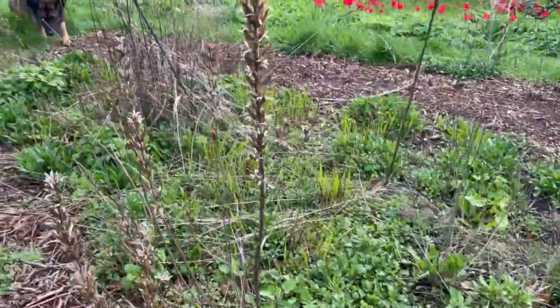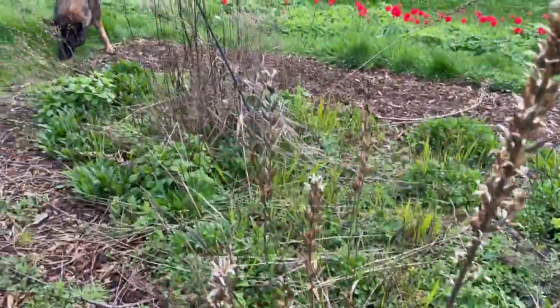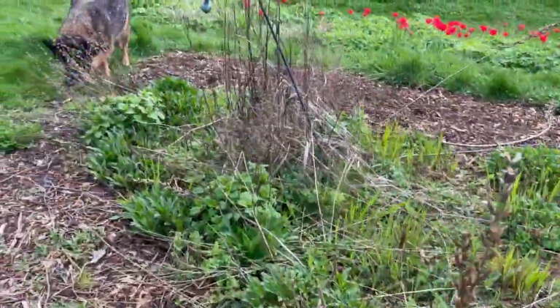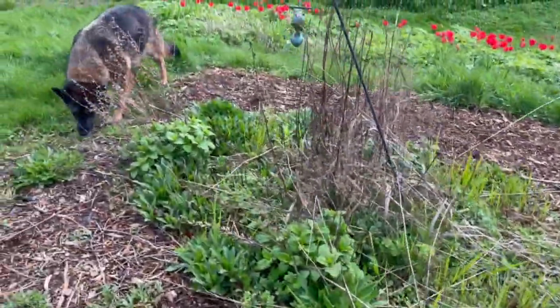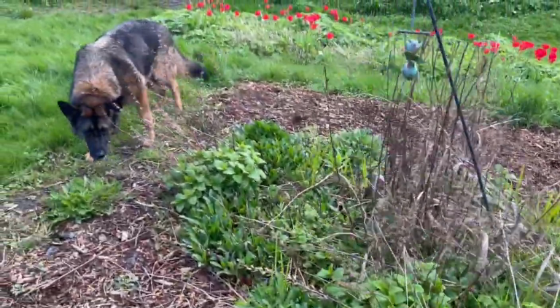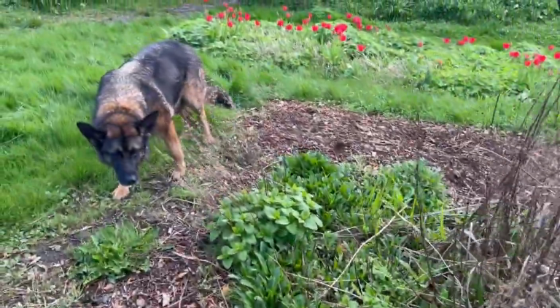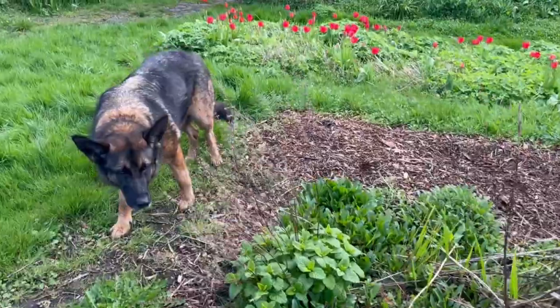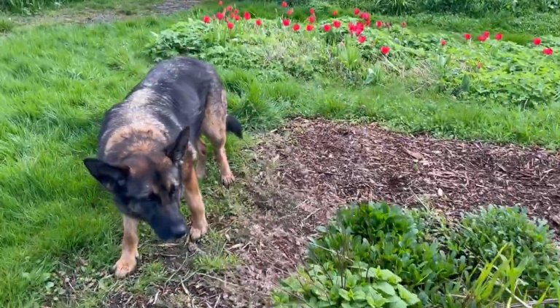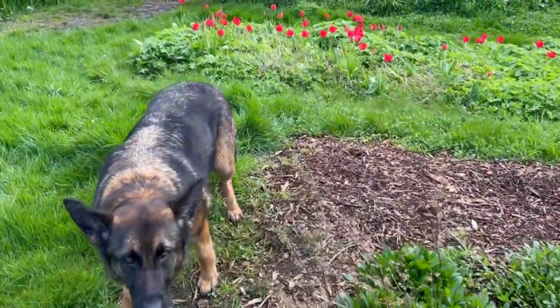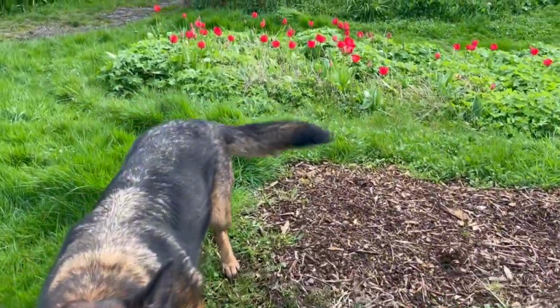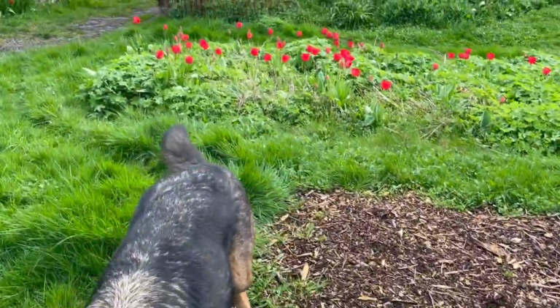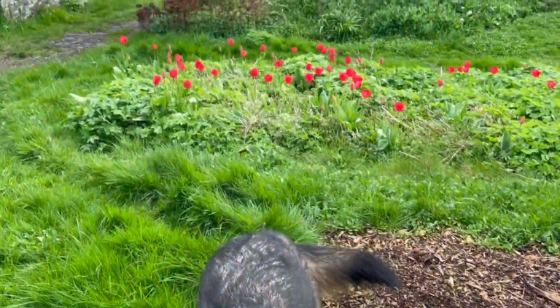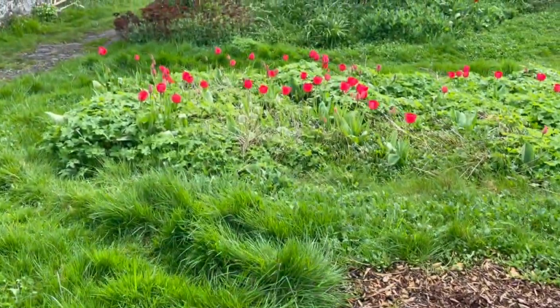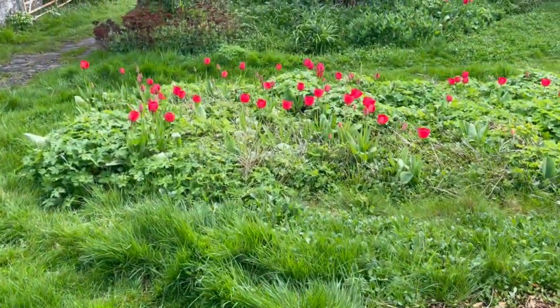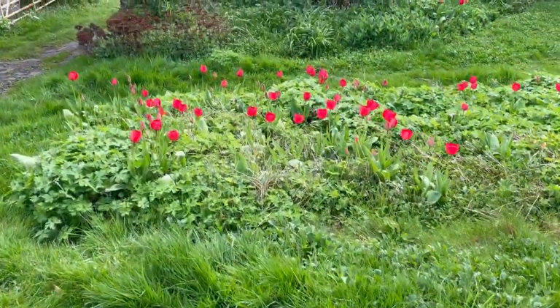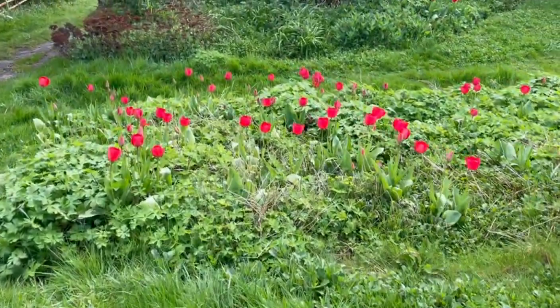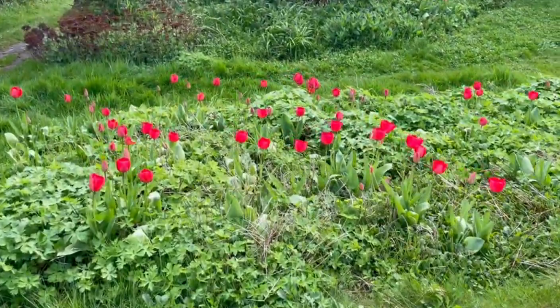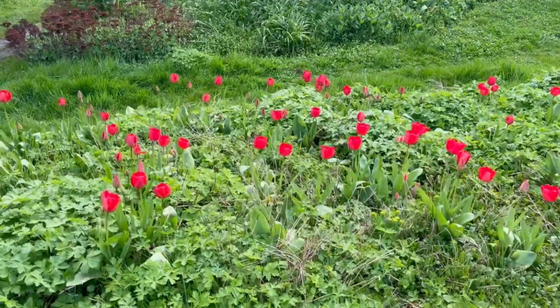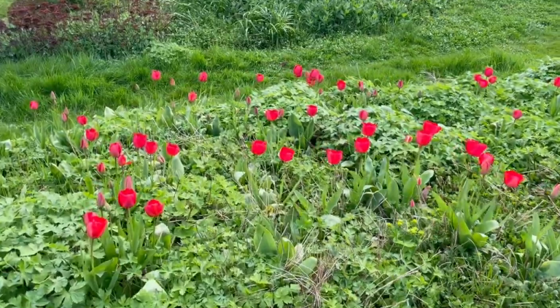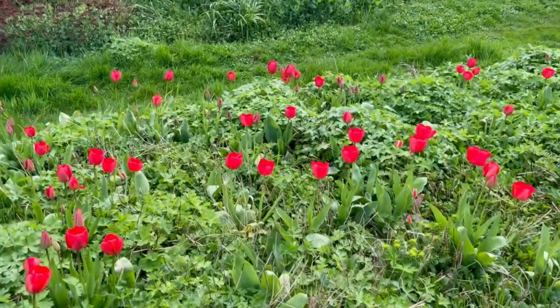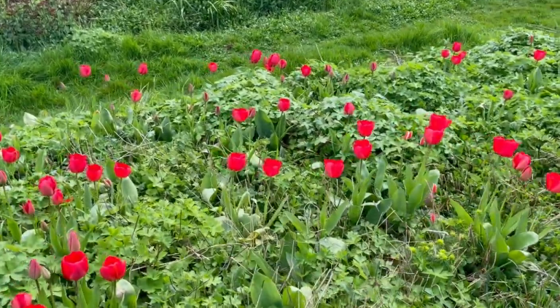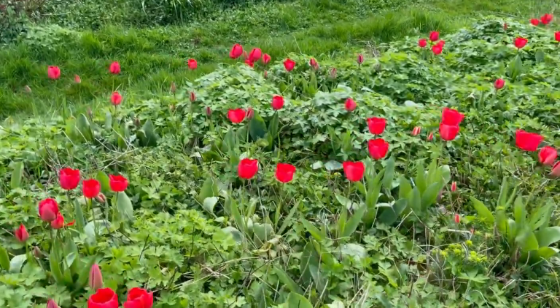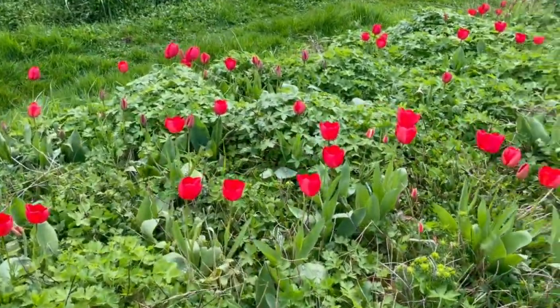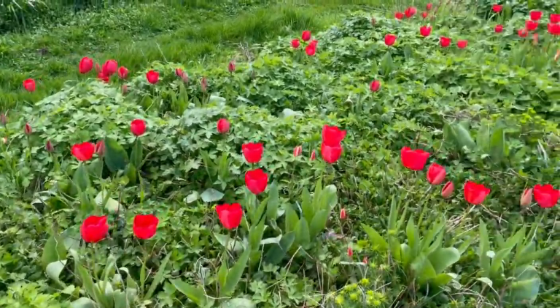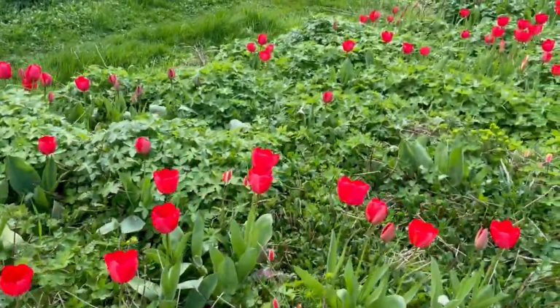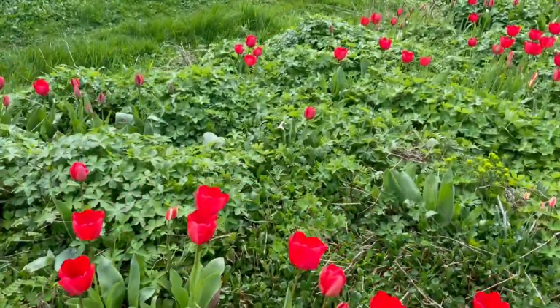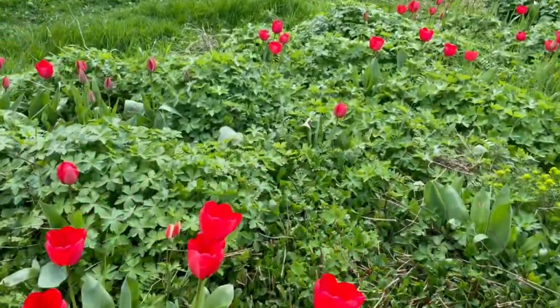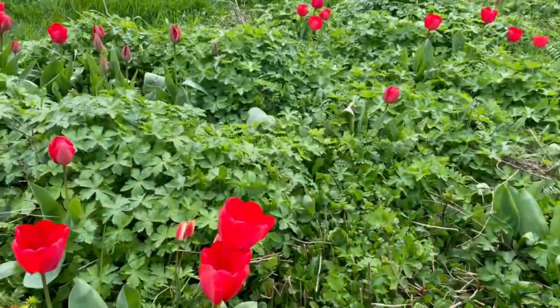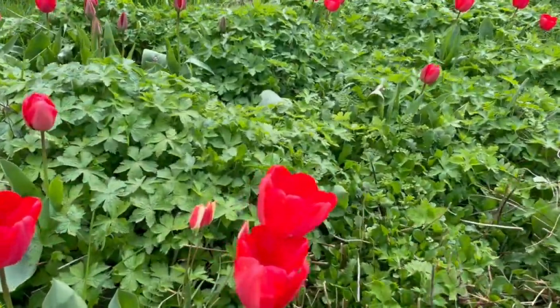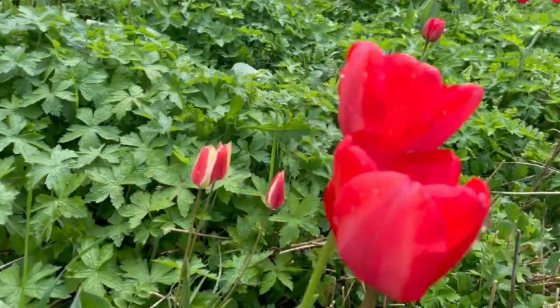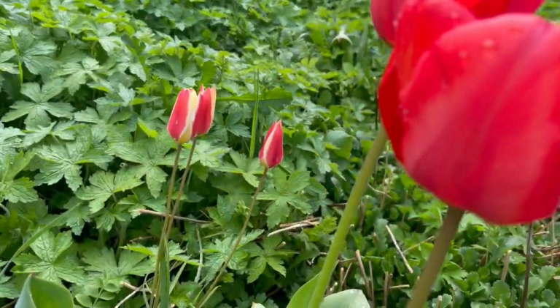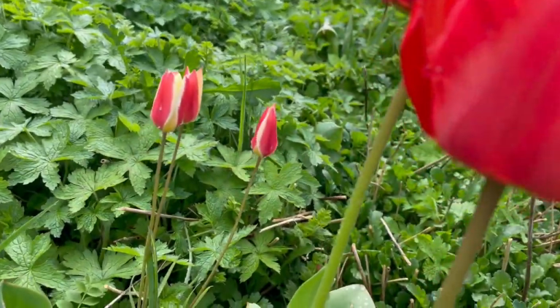Anyway, that's a garden tour with all the tulips beginning to come out — and the beautiful little wild ones. There you go.